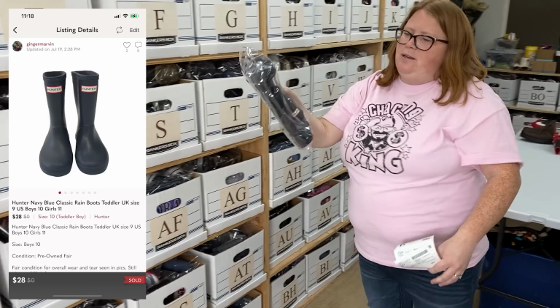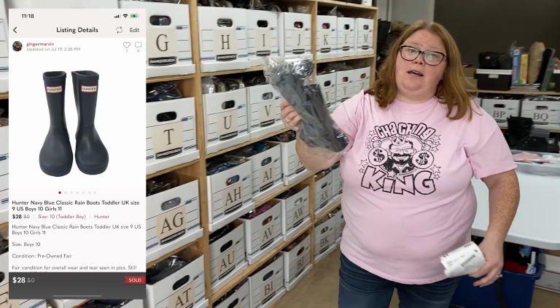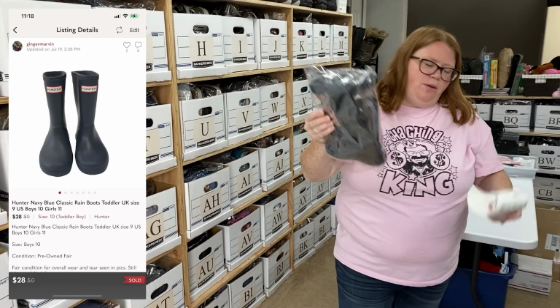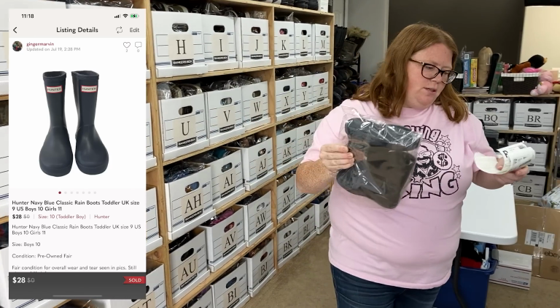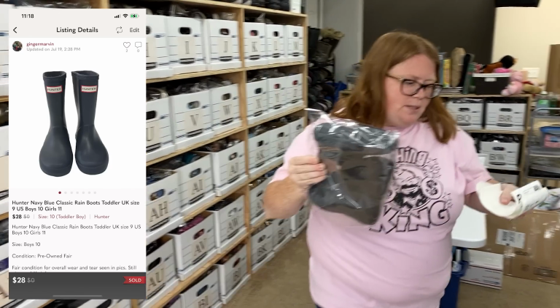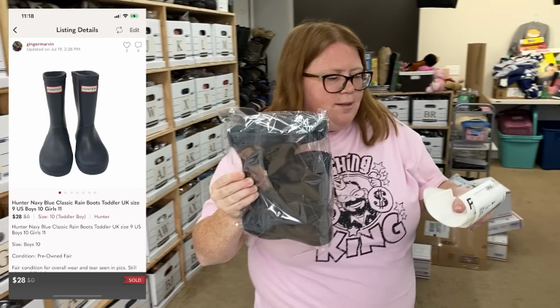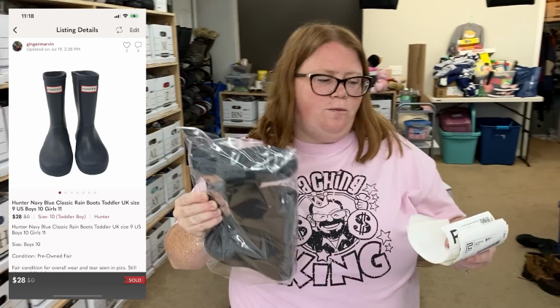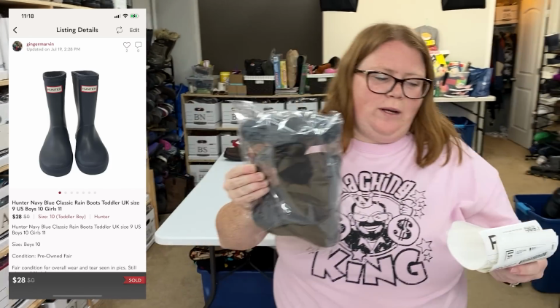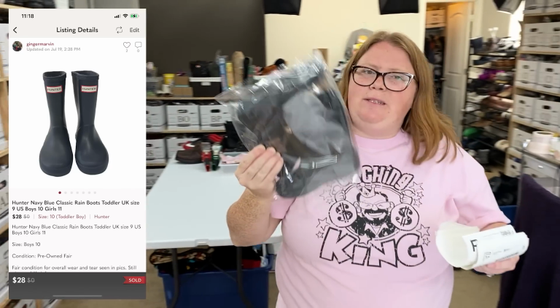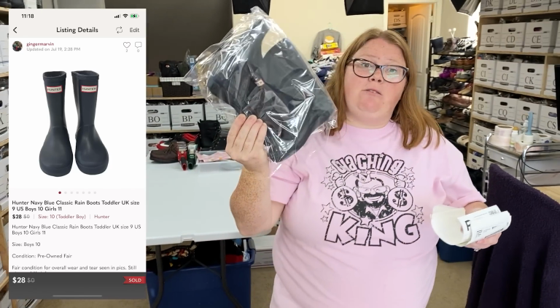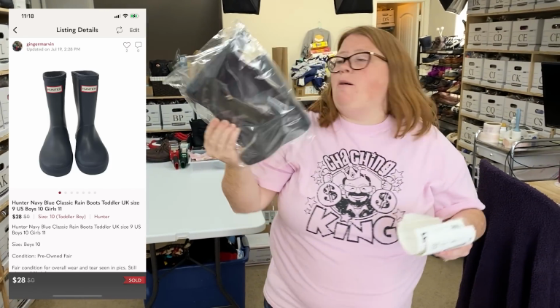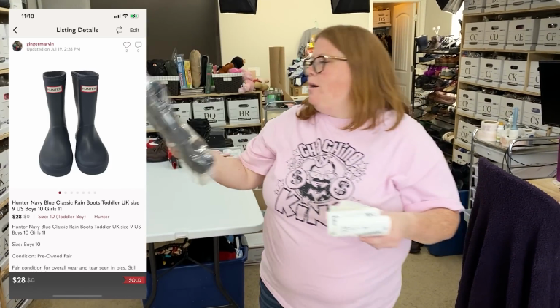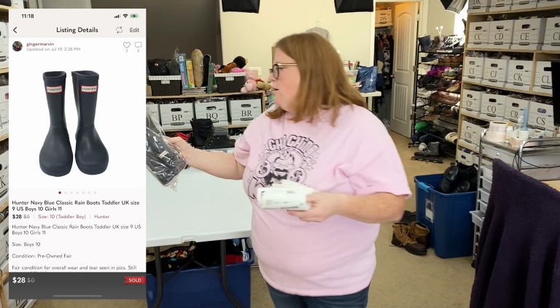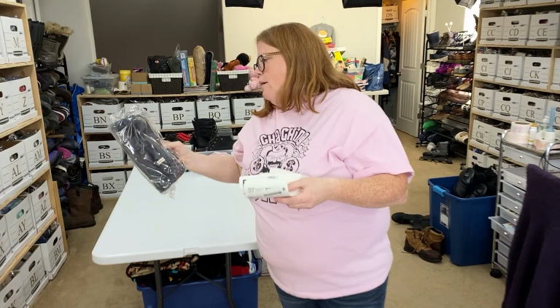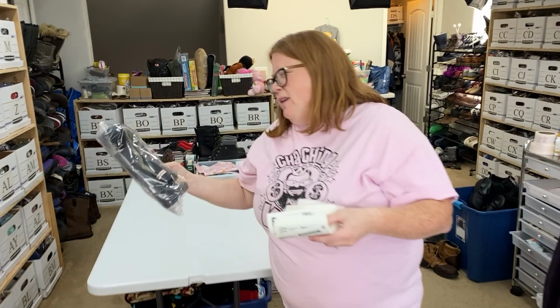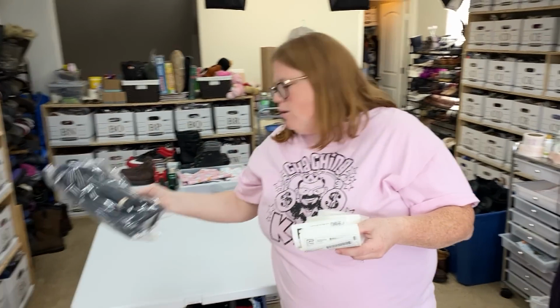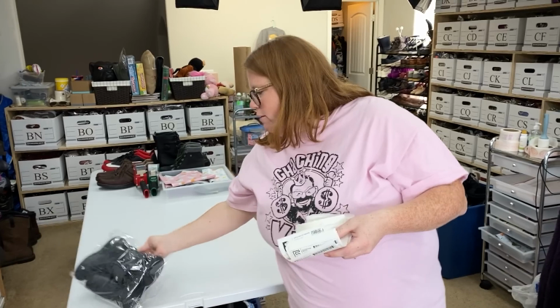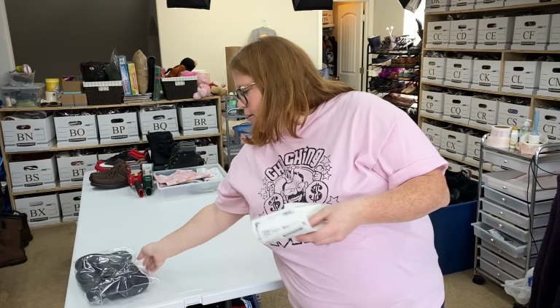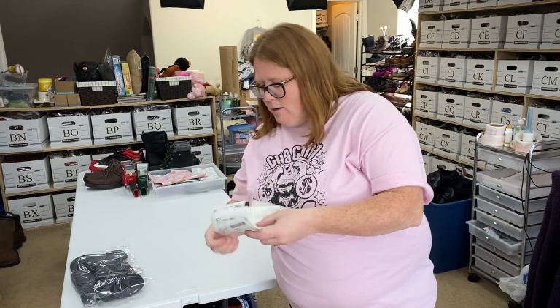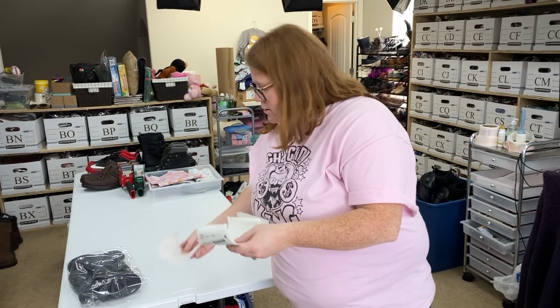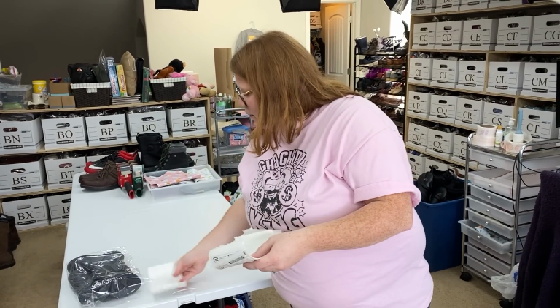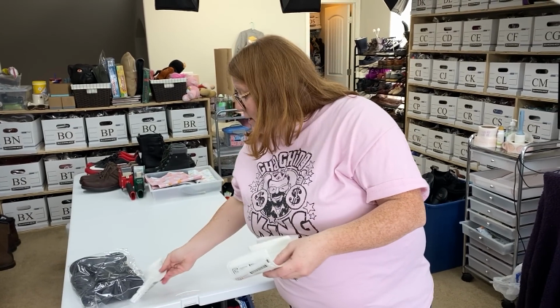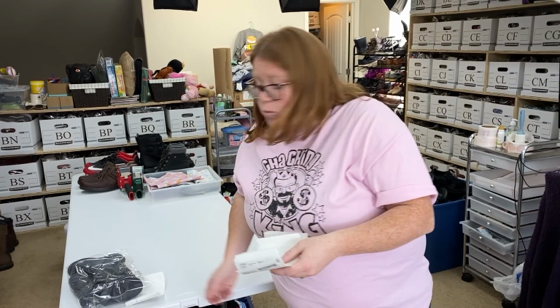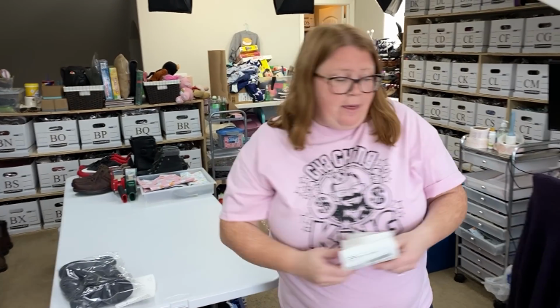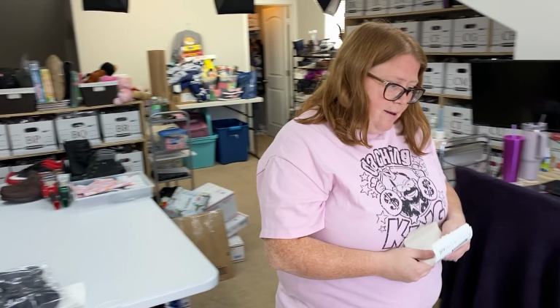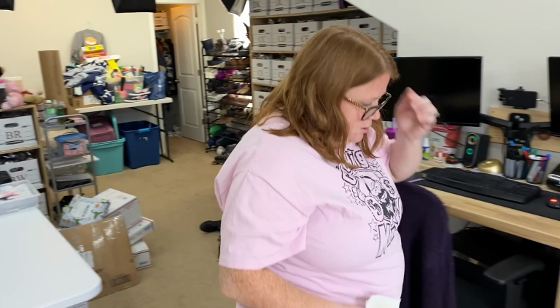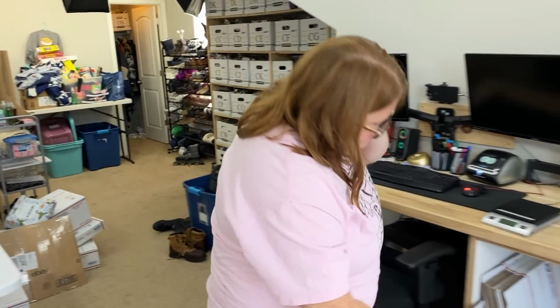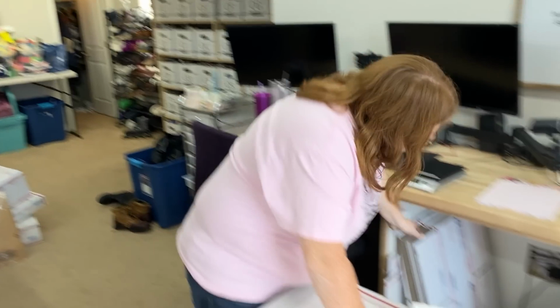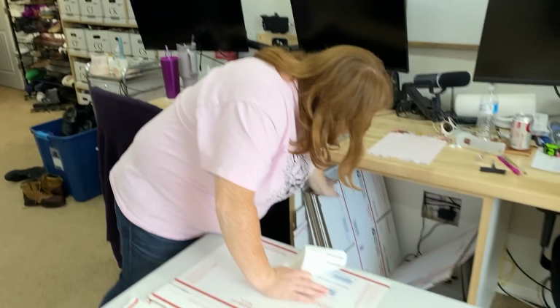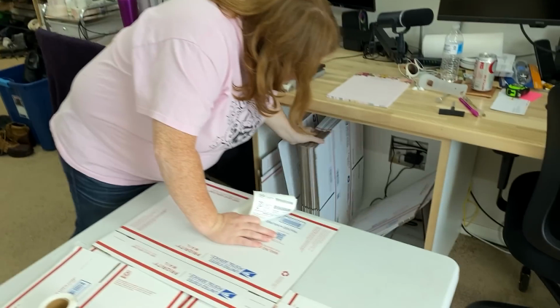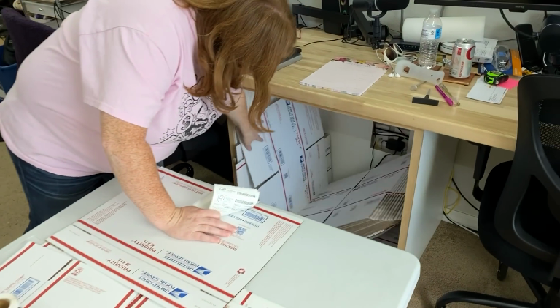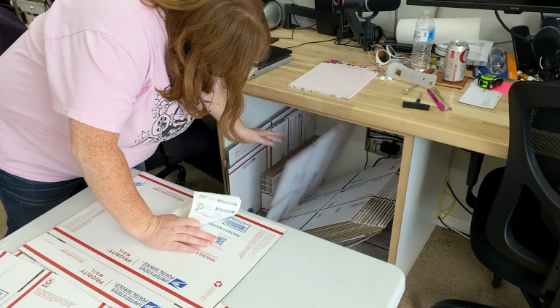Some kids' Hunter boots — these were my son's. Sold for $28 with discount shipping on Posh. I probably paid around $30 for them to begin with, but he wore the heck out of those — they were his favorite boots.